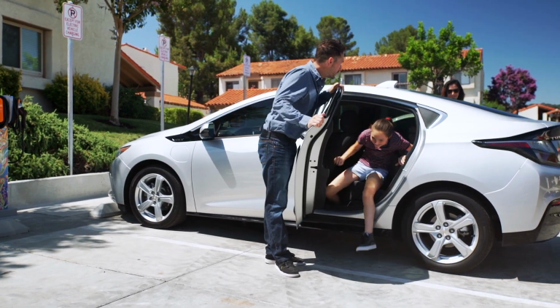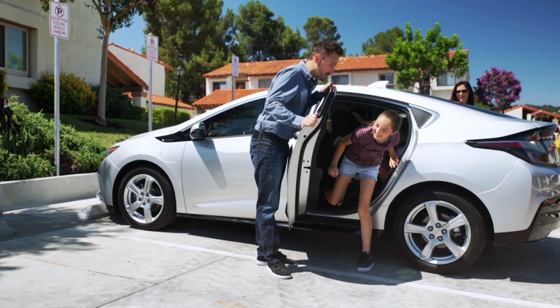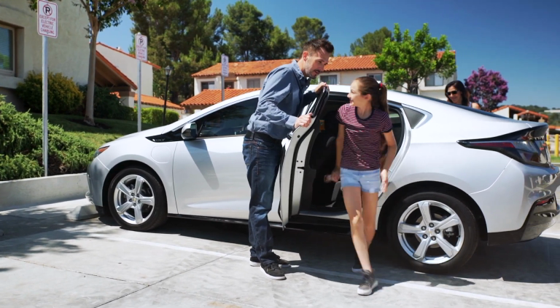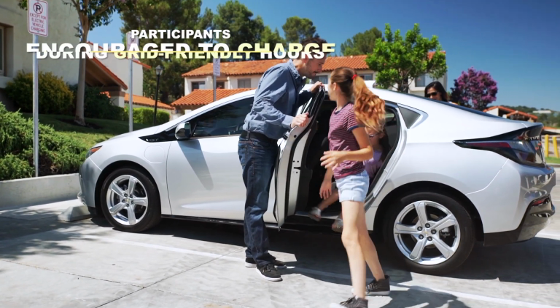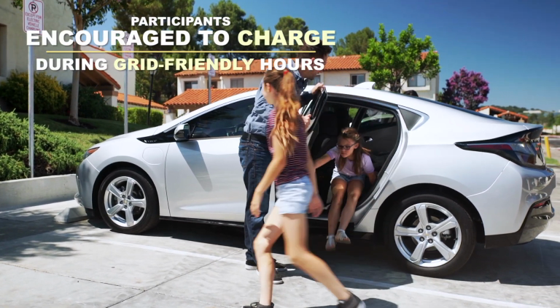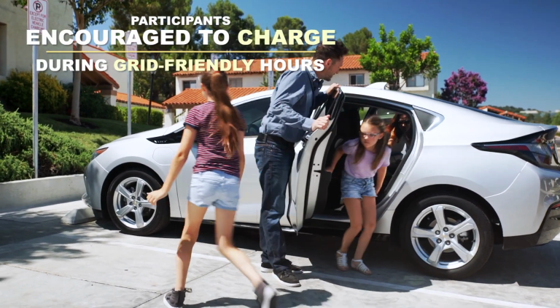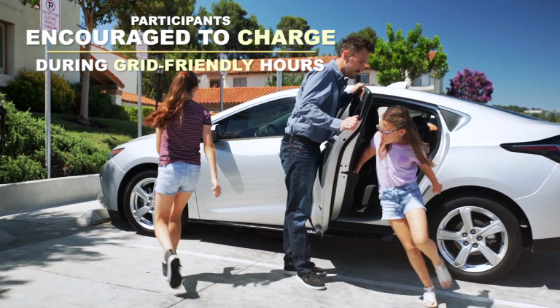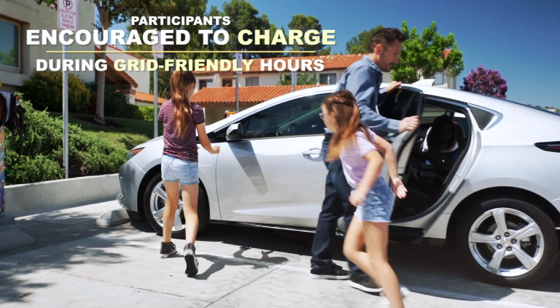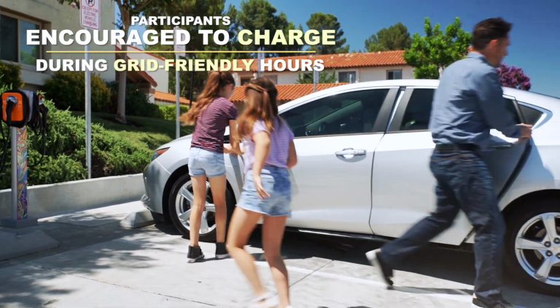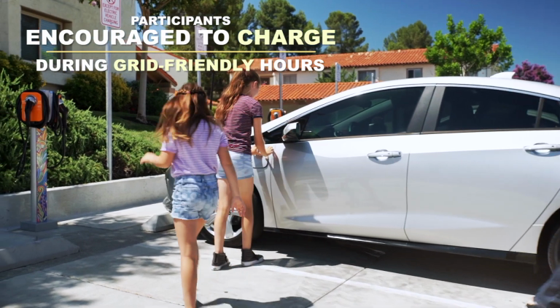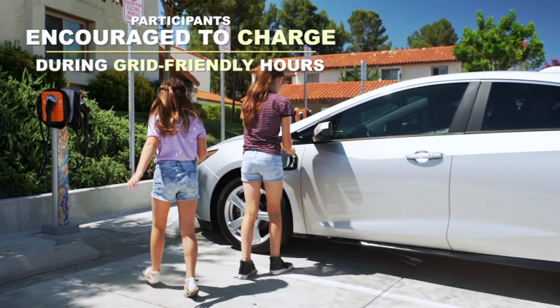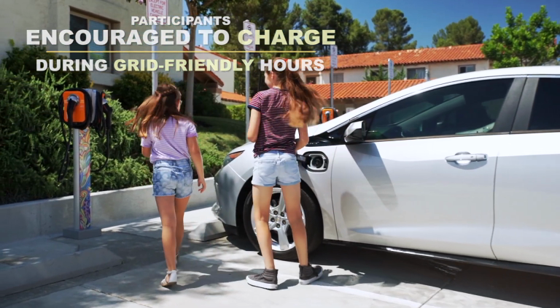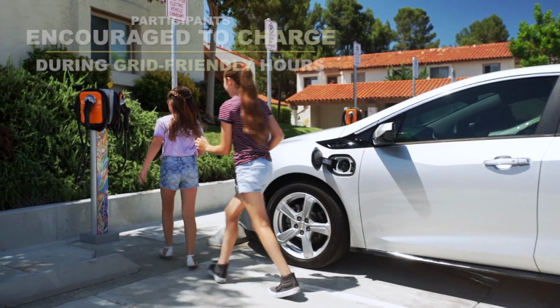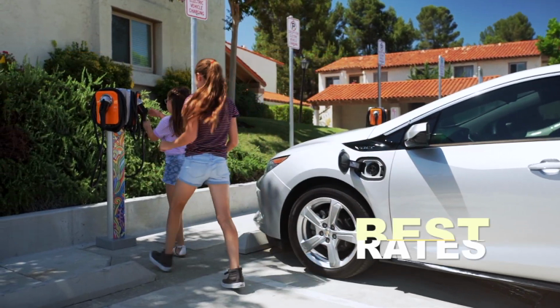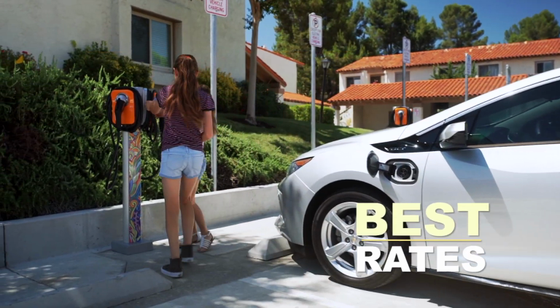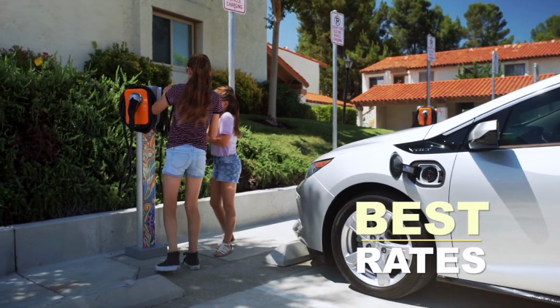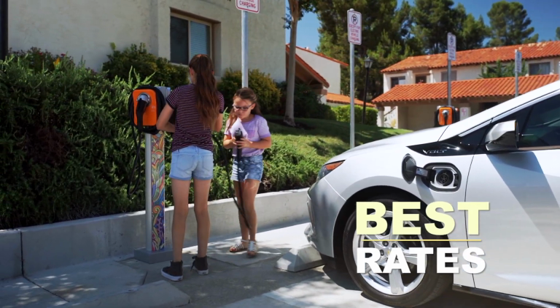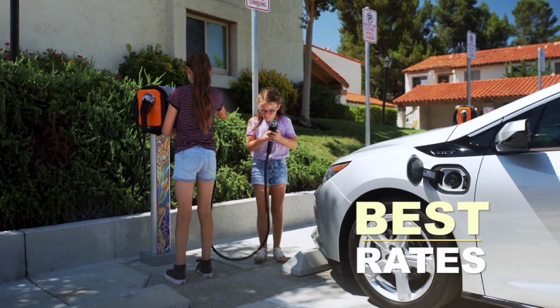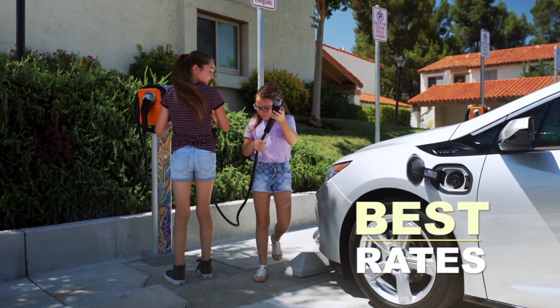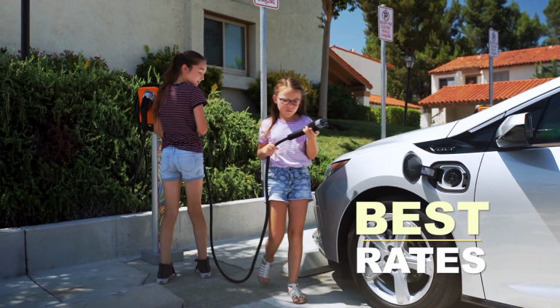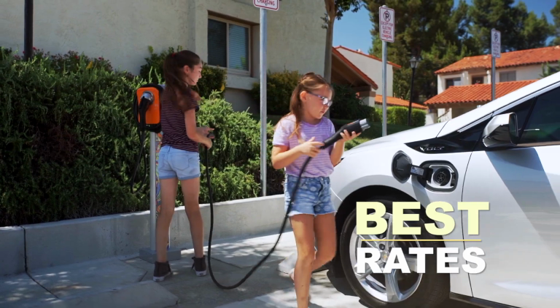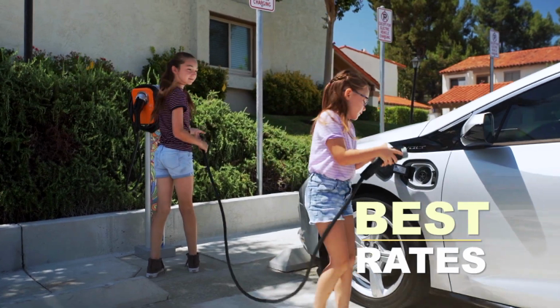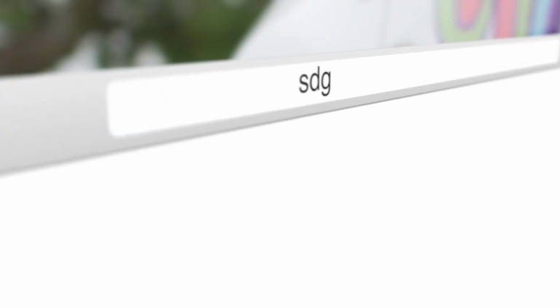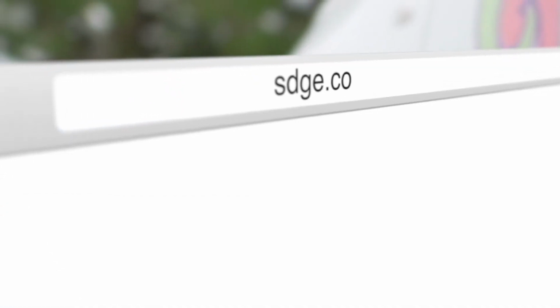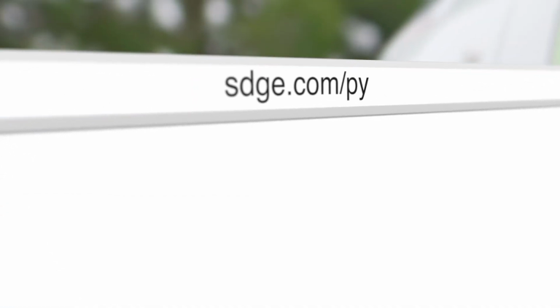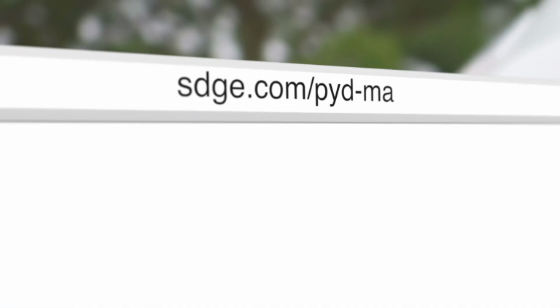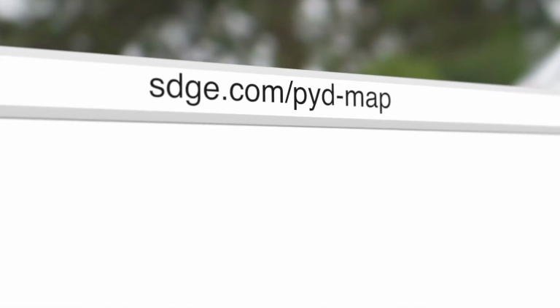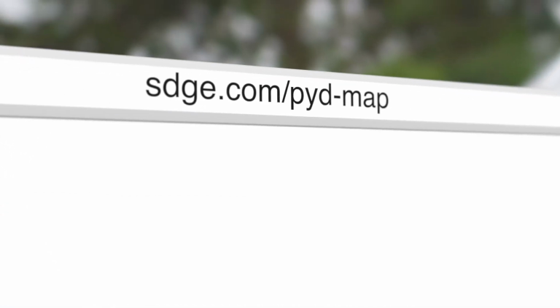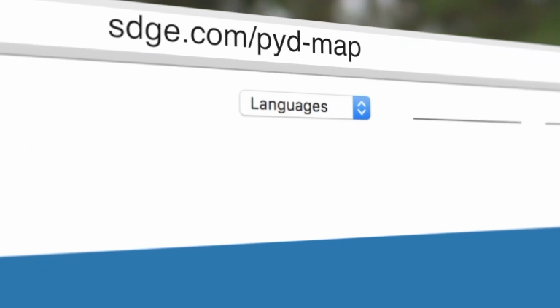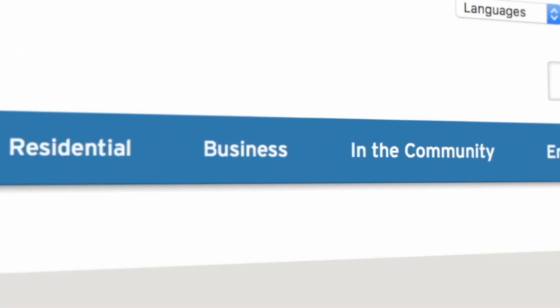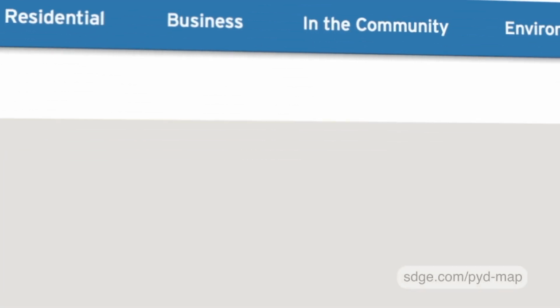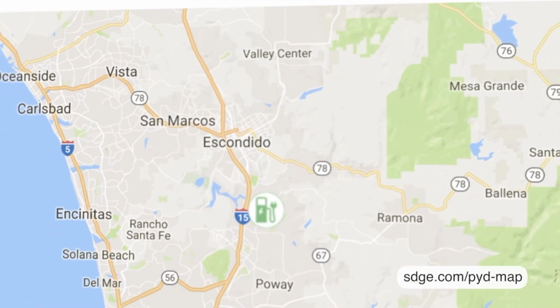Participants in the Power Your Drive program will be encouraged to charge during grid-friendly hours, which will also give them the best rates. To view these rates, visit sdge.com/pyd-map.